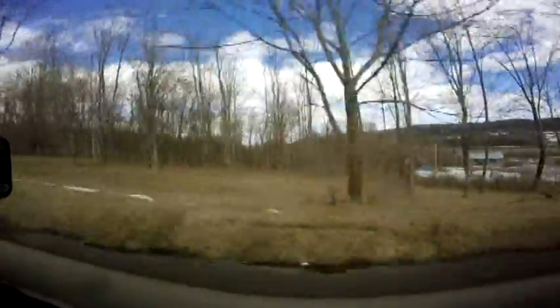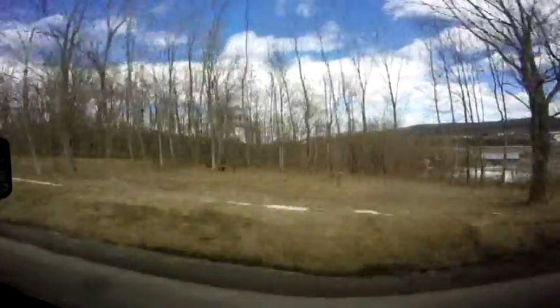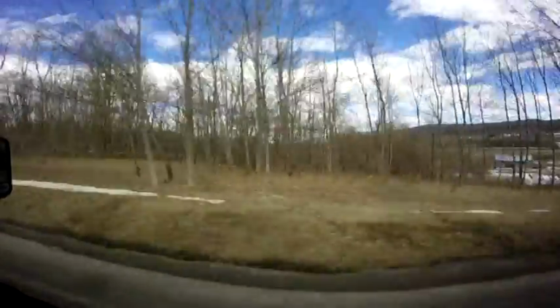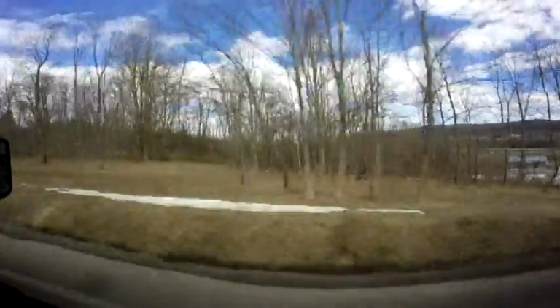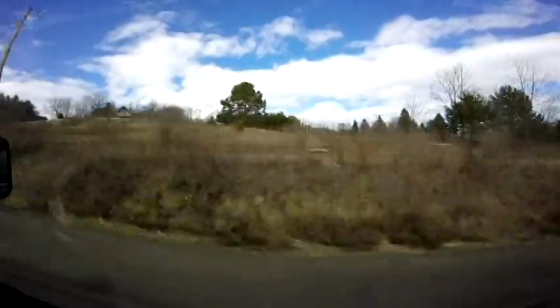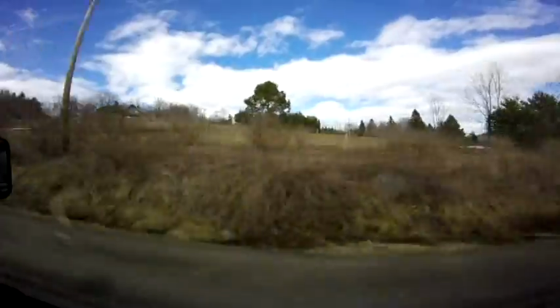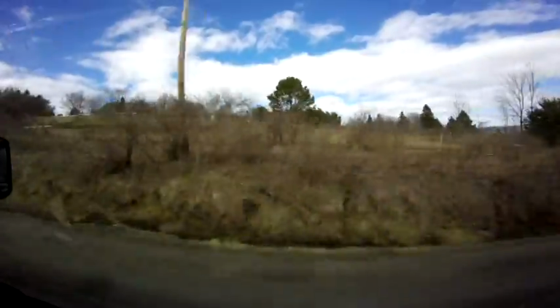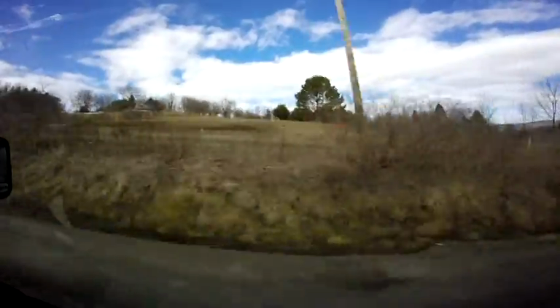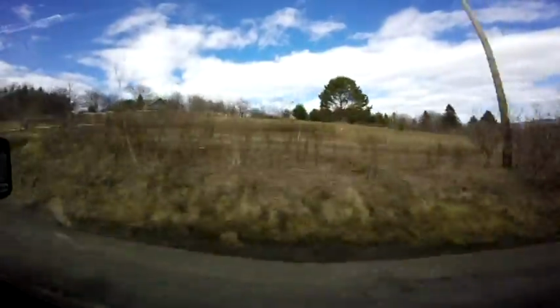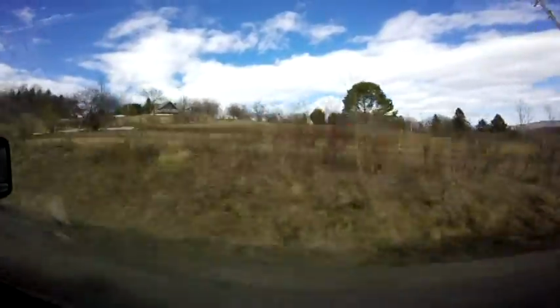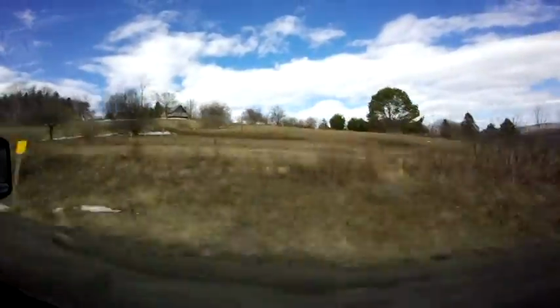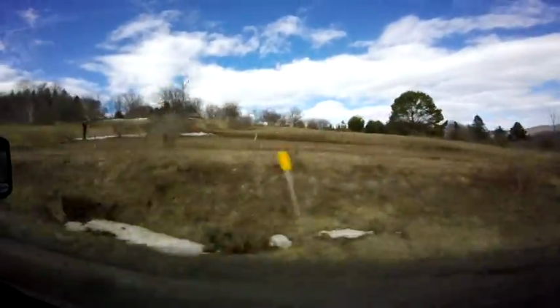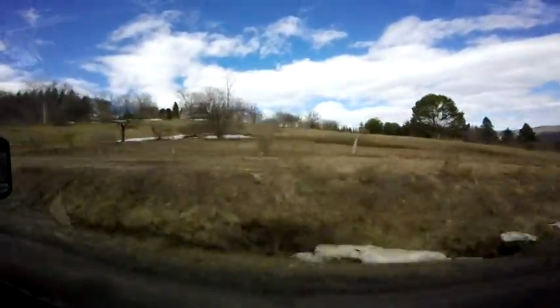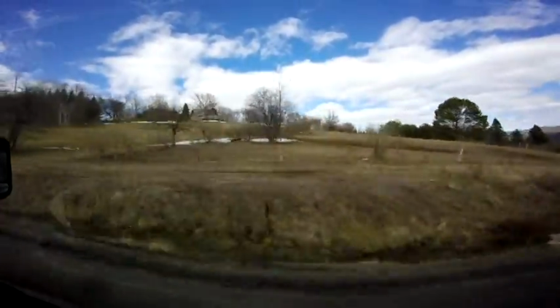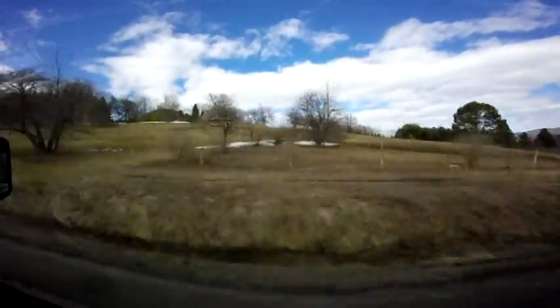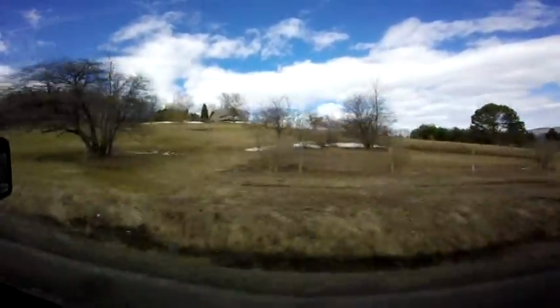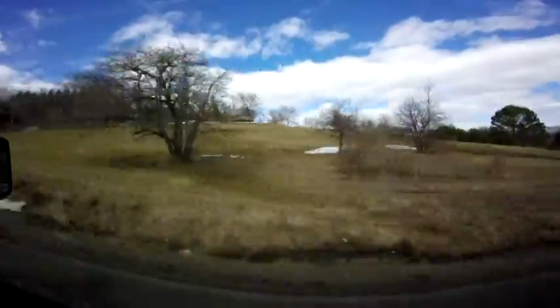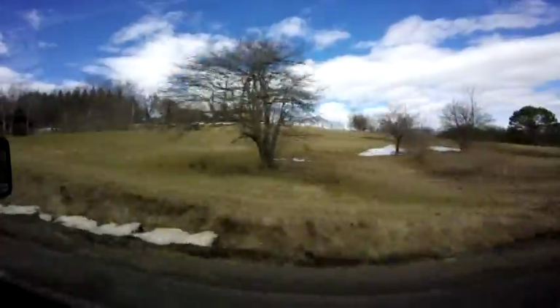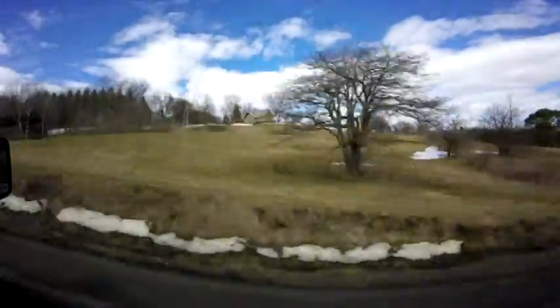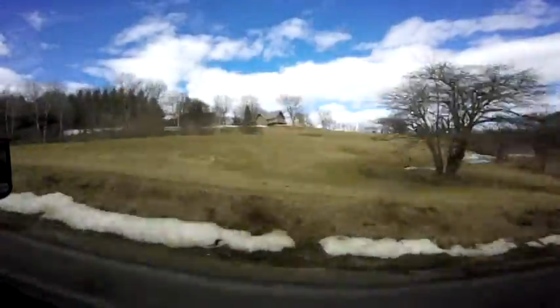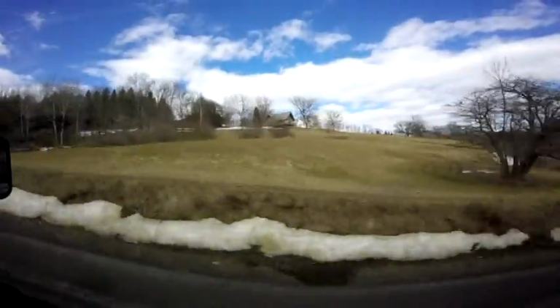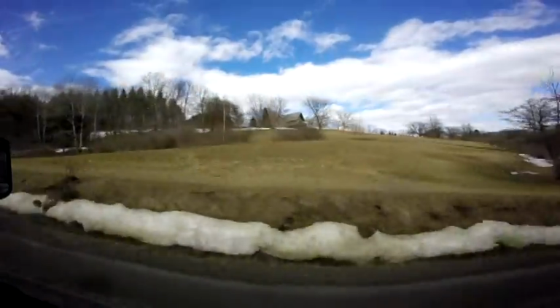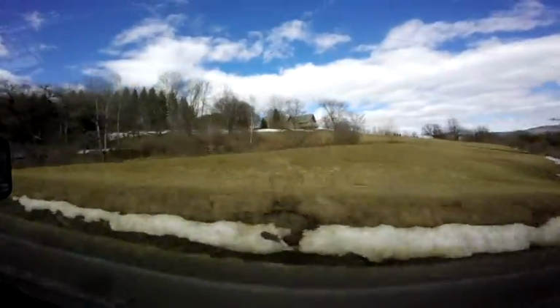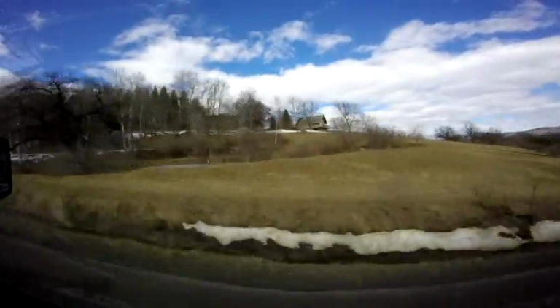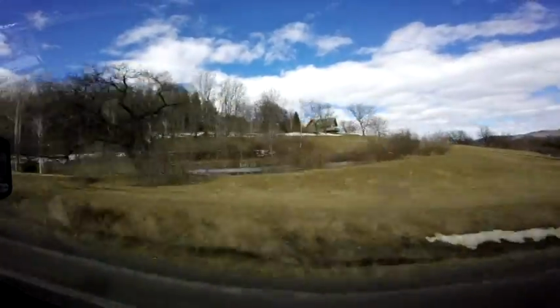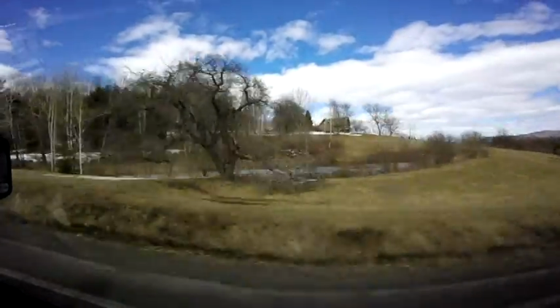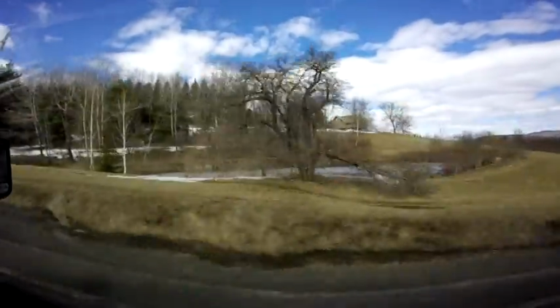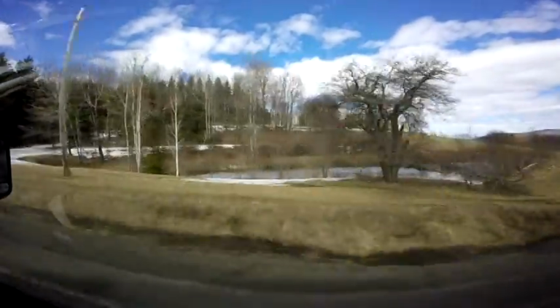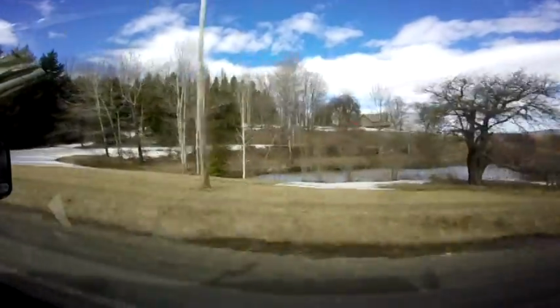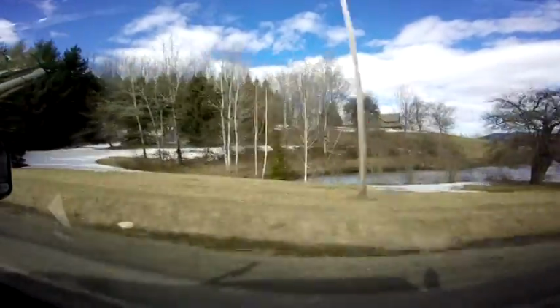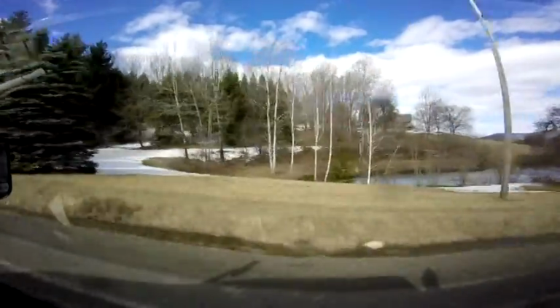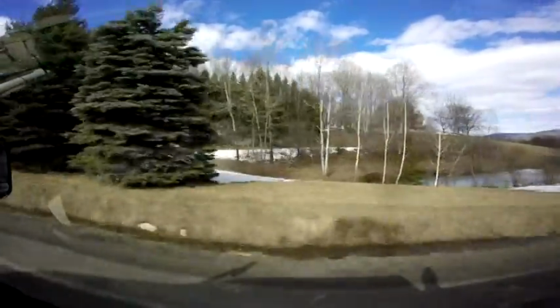I can't believe that Garmin was able to get me there. Unless you had an old-style full road map, I would have been totally screwed finding this place.